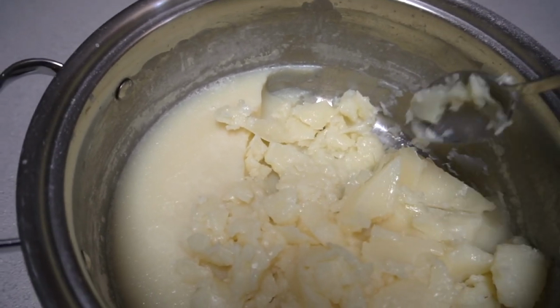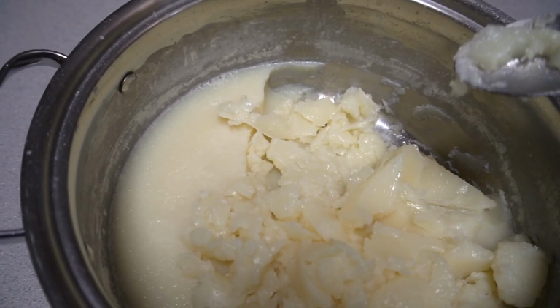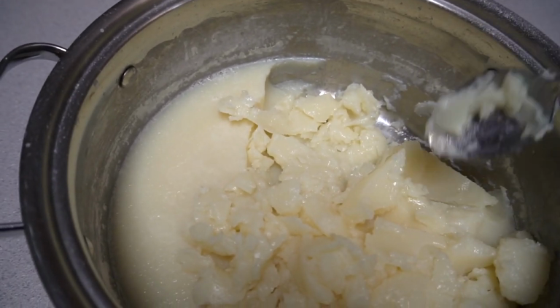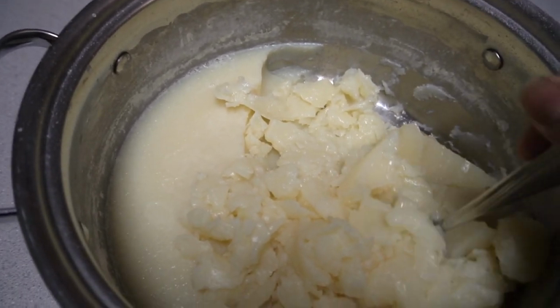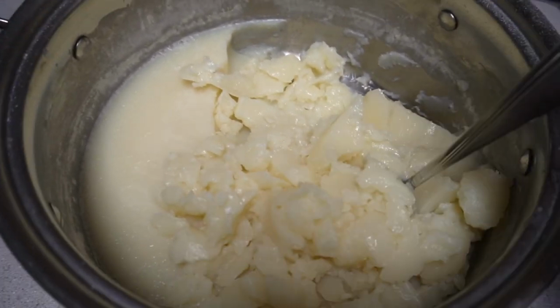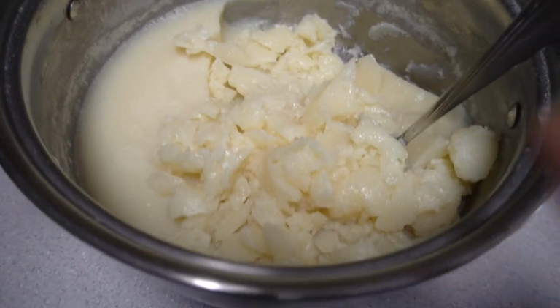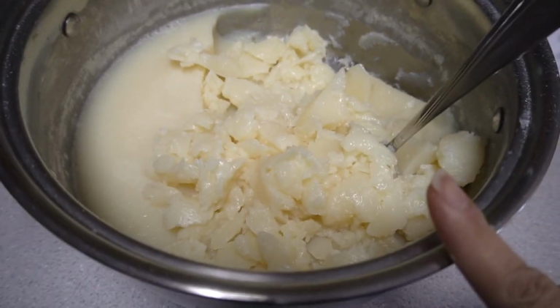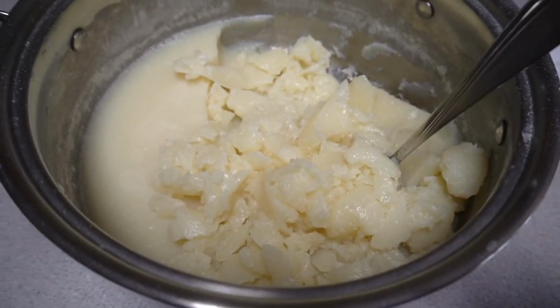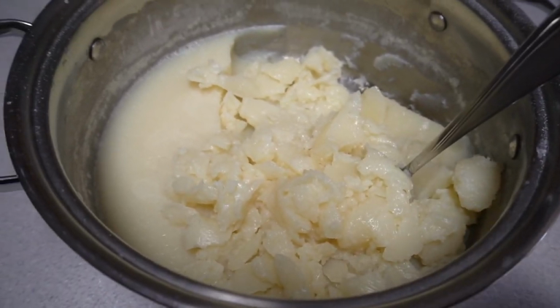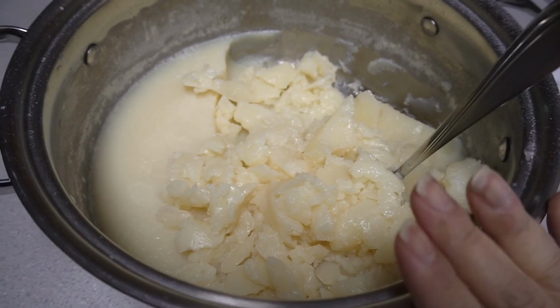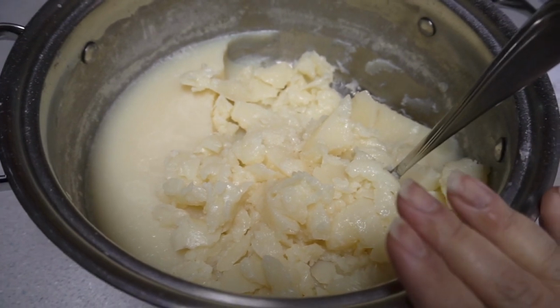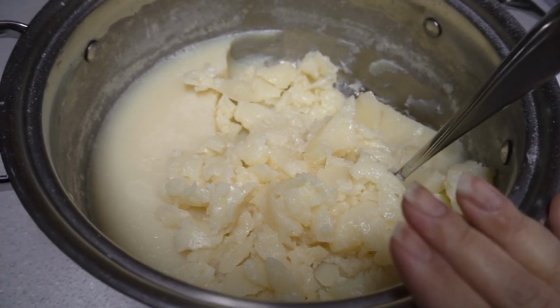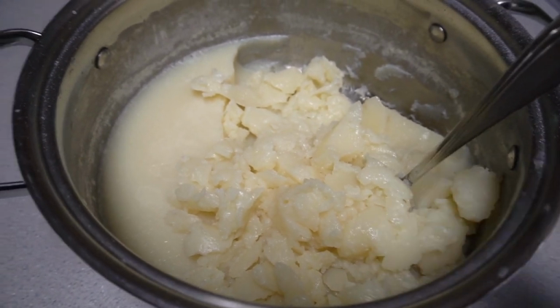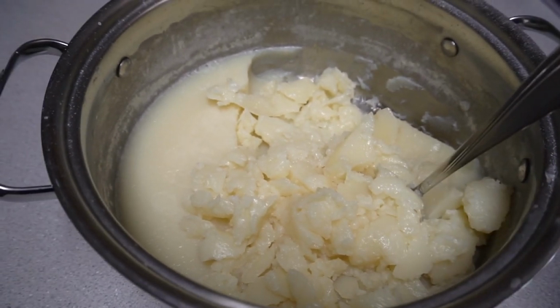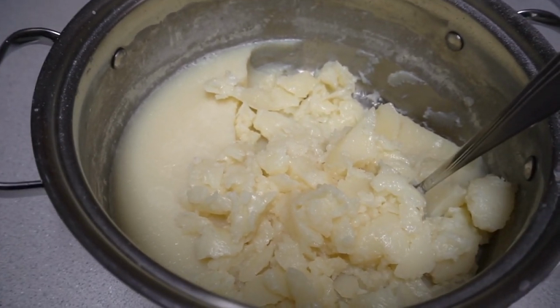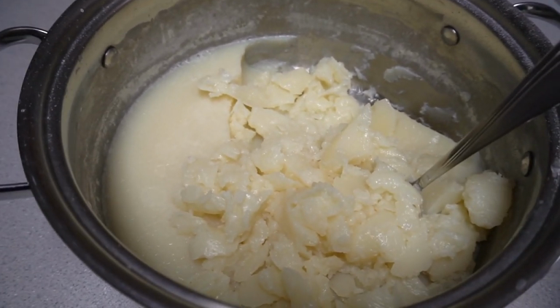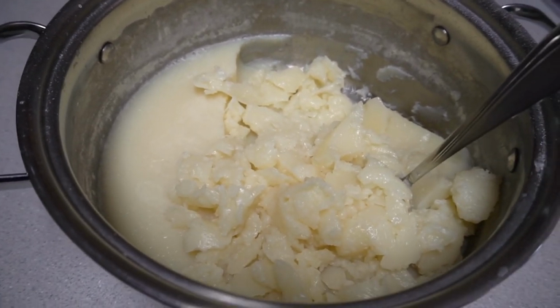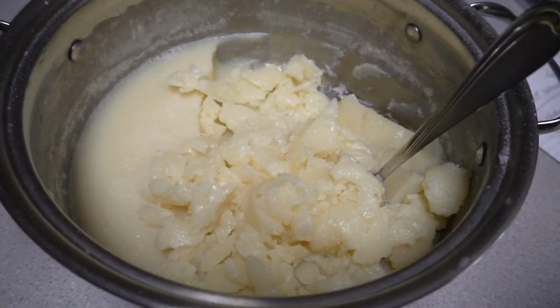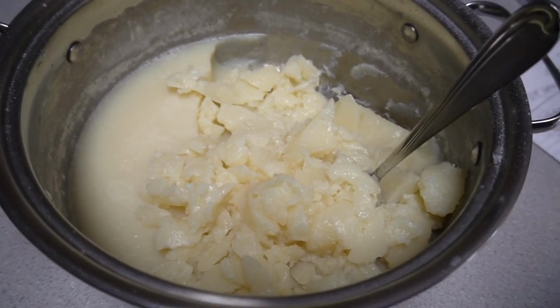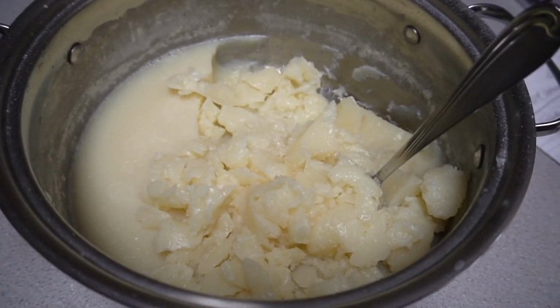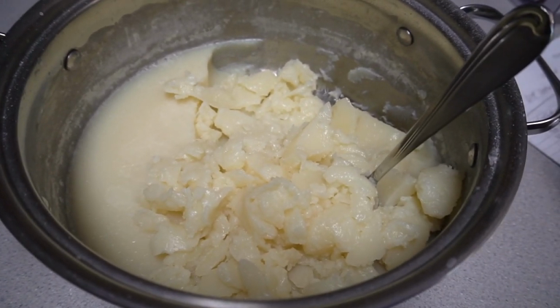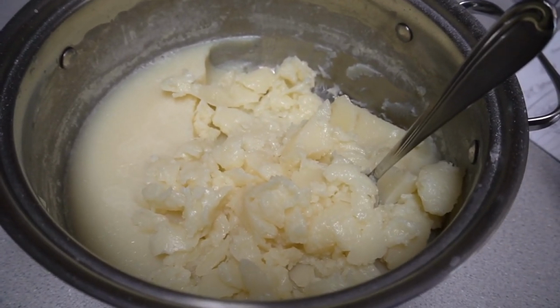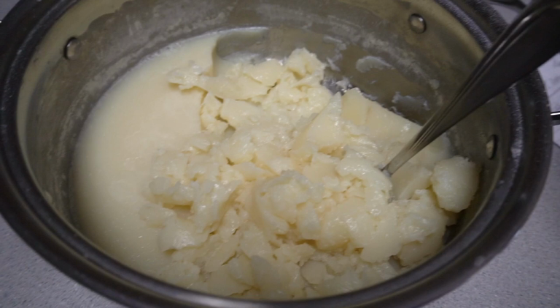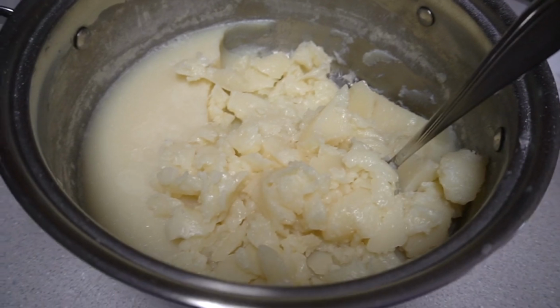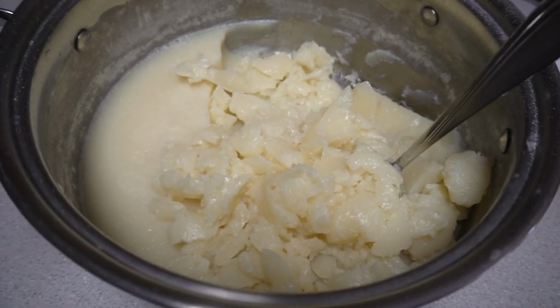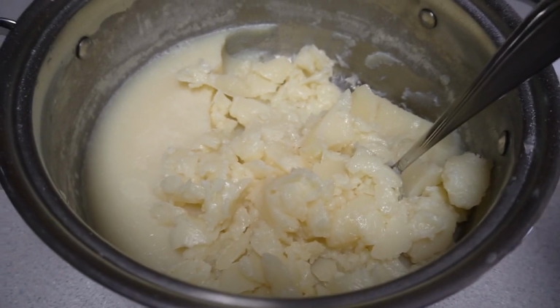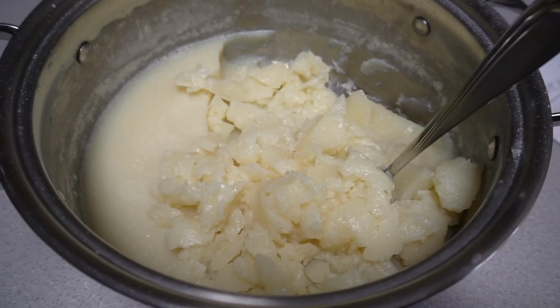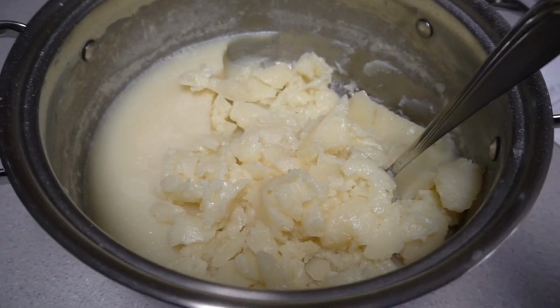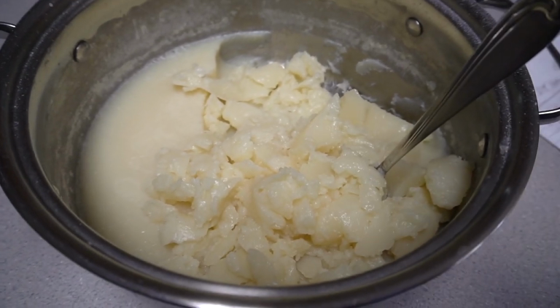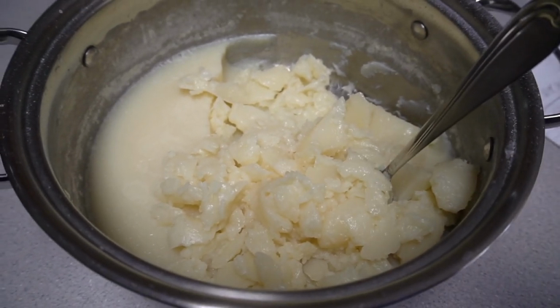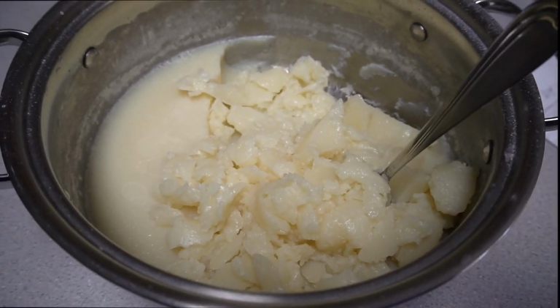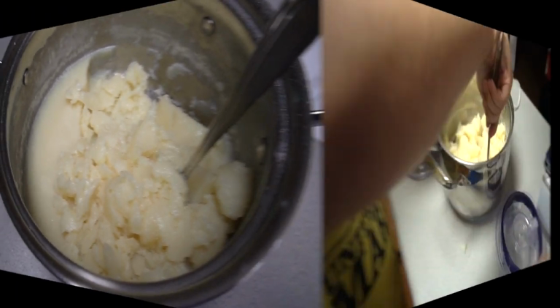I'm never buying store-bought soap again because making it at home has been very satisfying — like a stress reliever — and I have saved so much money doing this. The best part is I don't have to go to the grocery store to buy it.